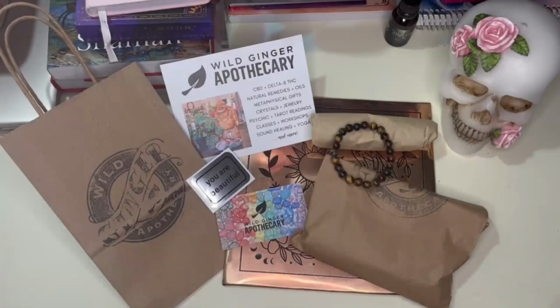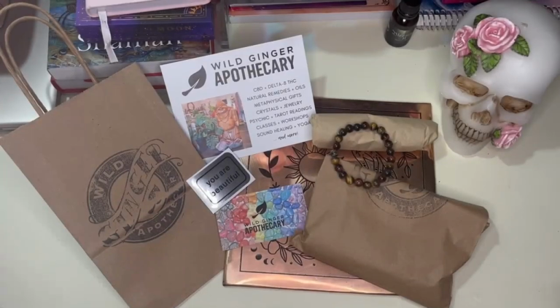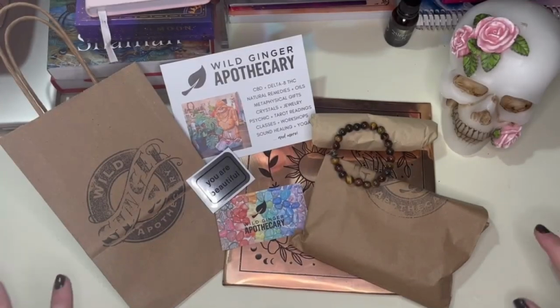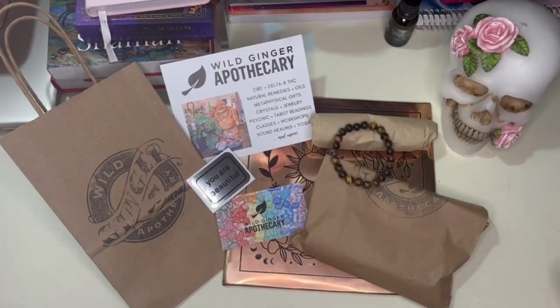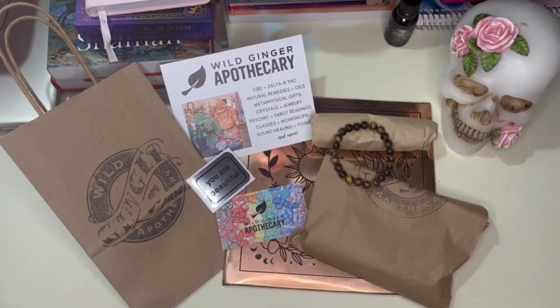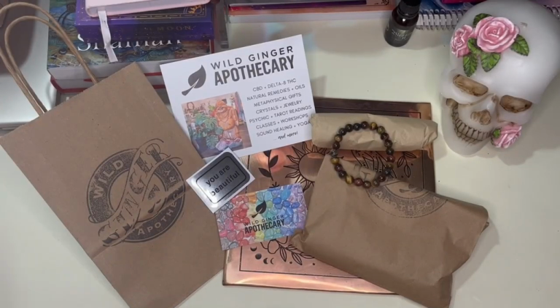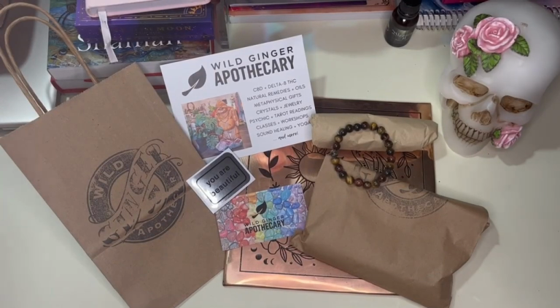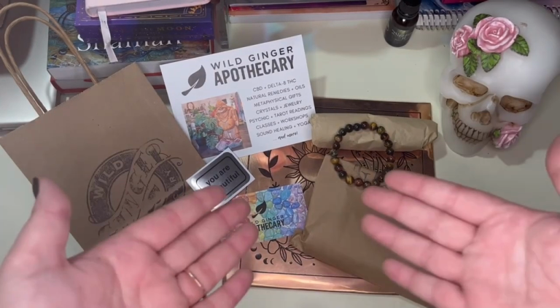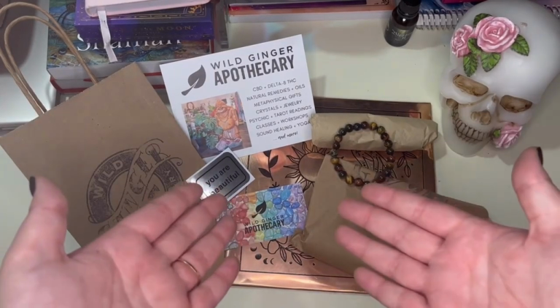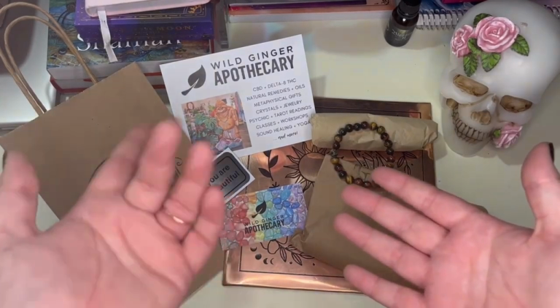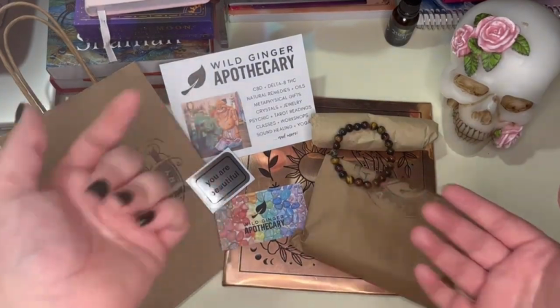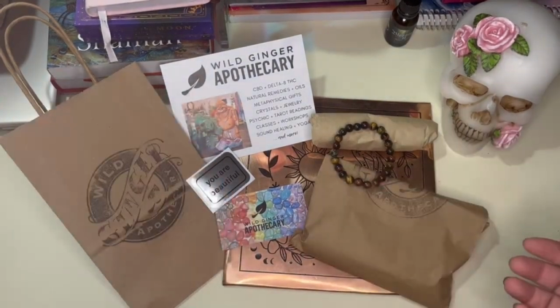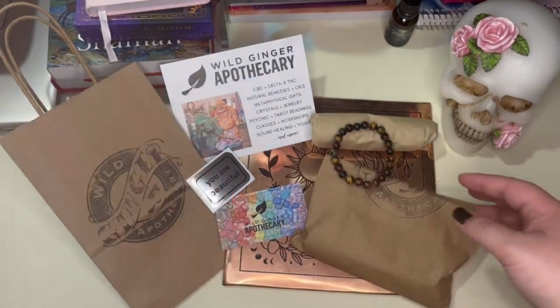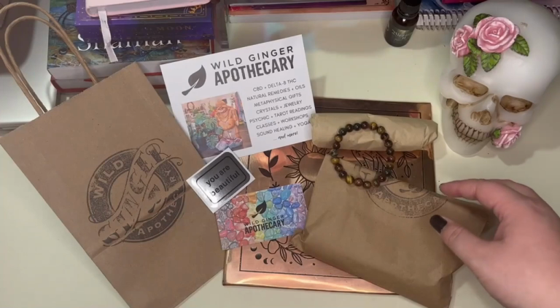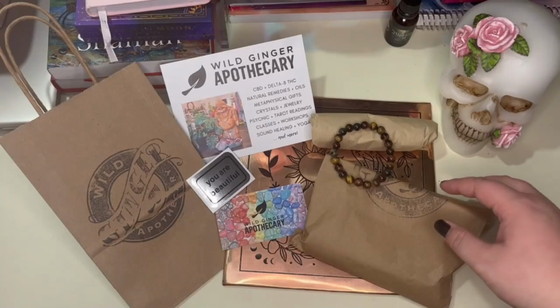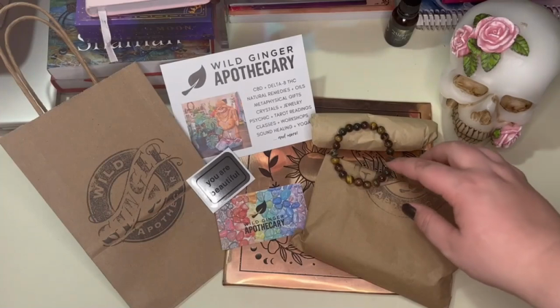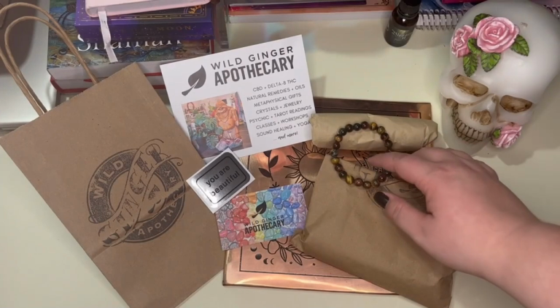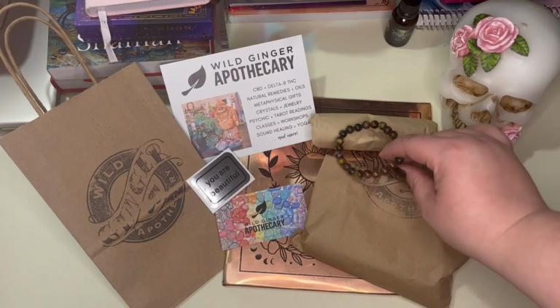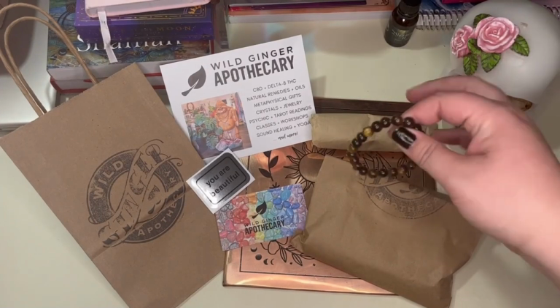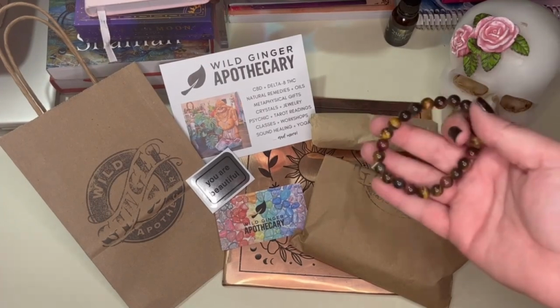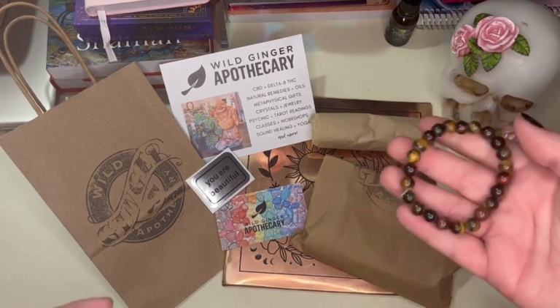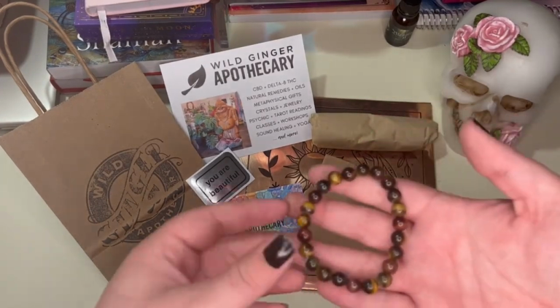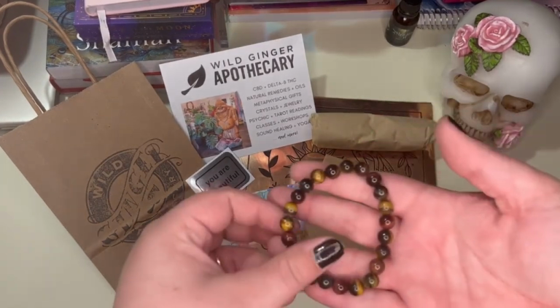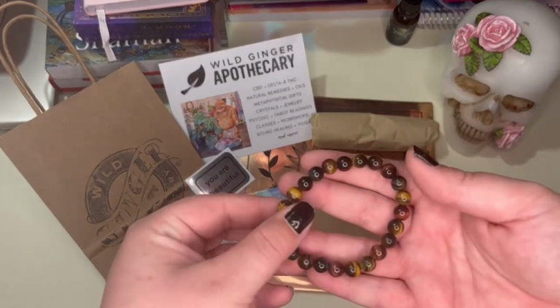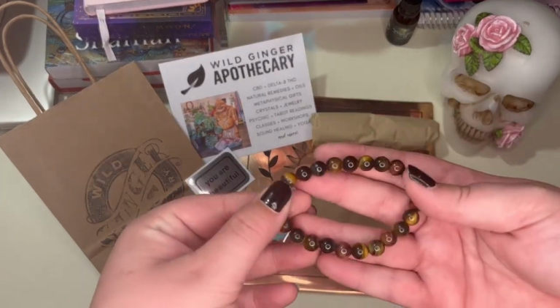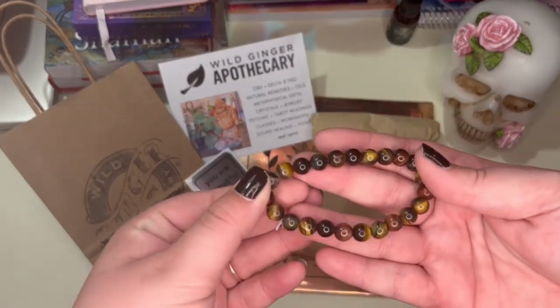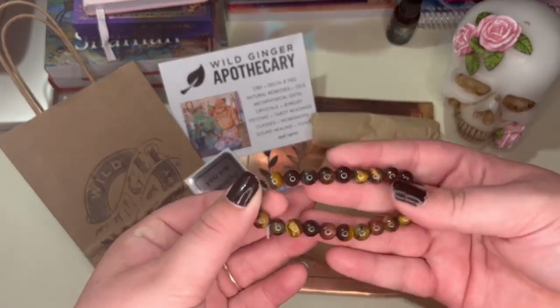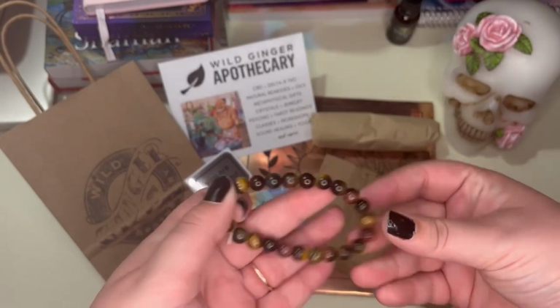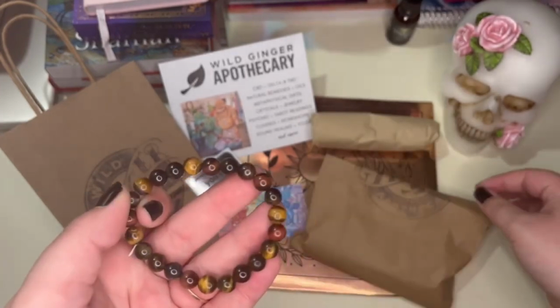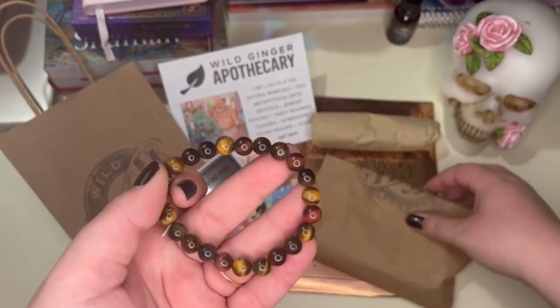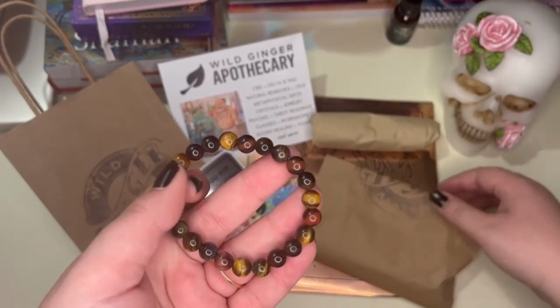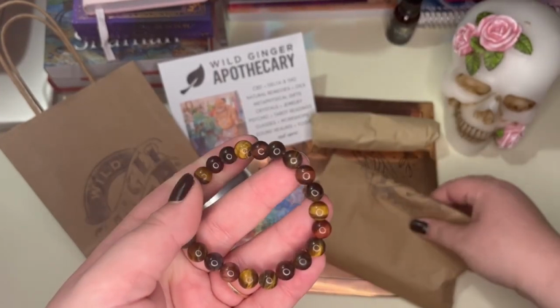Hello, welcome back to my channel. The other day I went to Wild Ginger Apothecary in Sarasota, Florida, and I thought I would do a little haul to show you guys what I got.